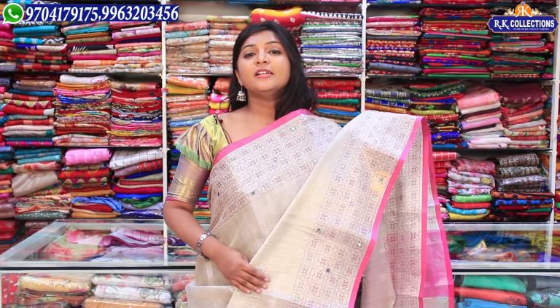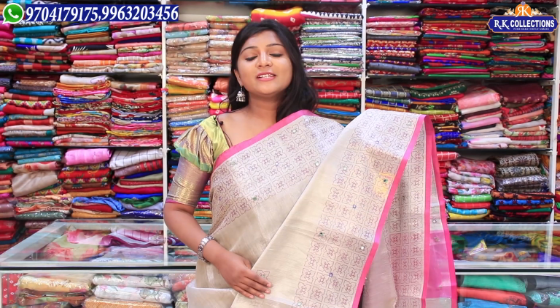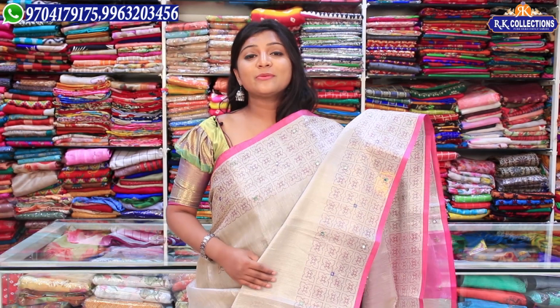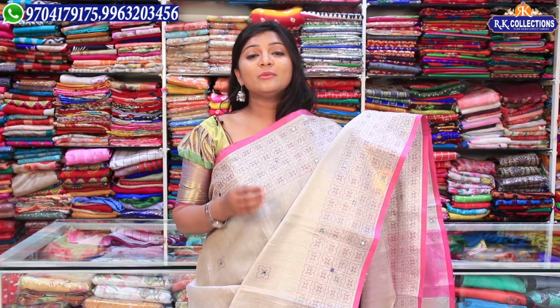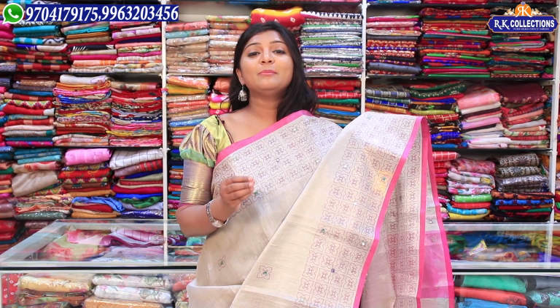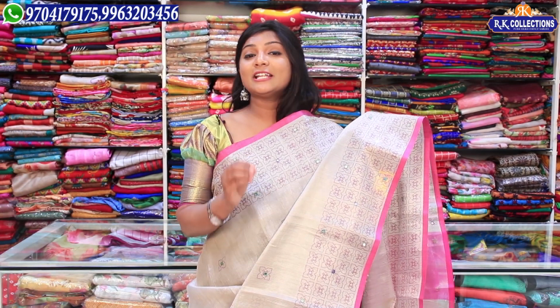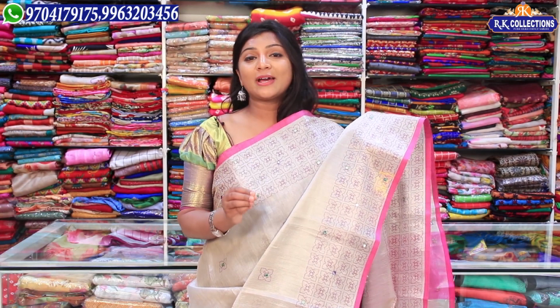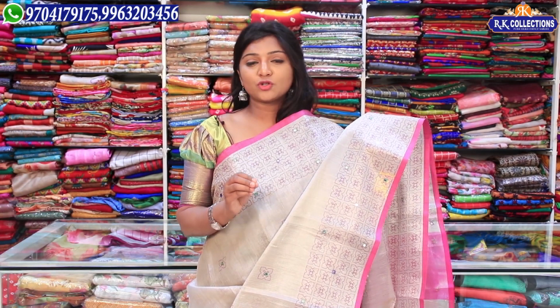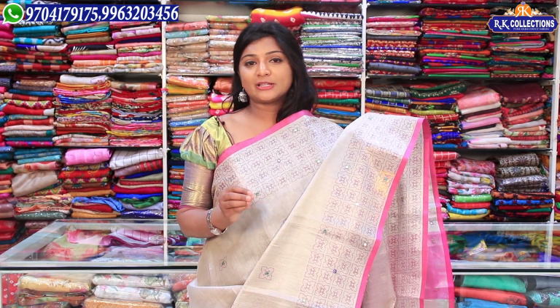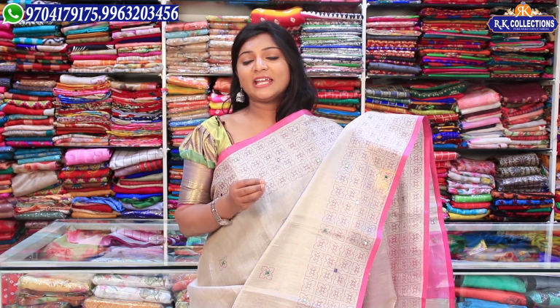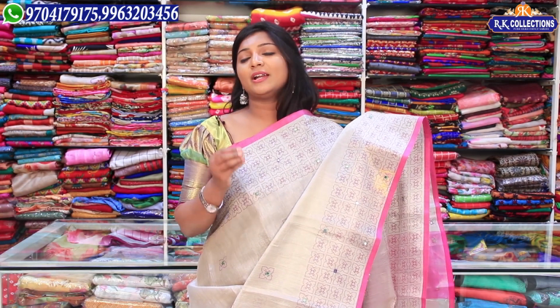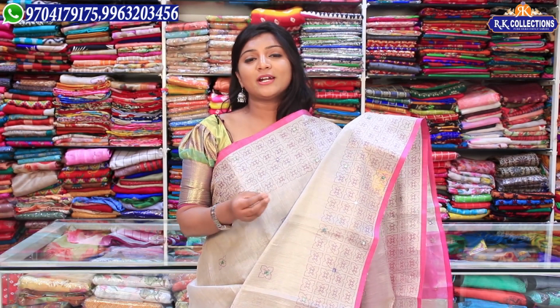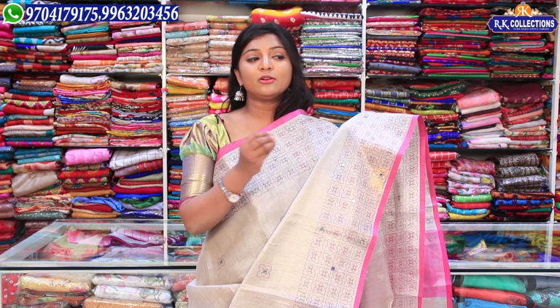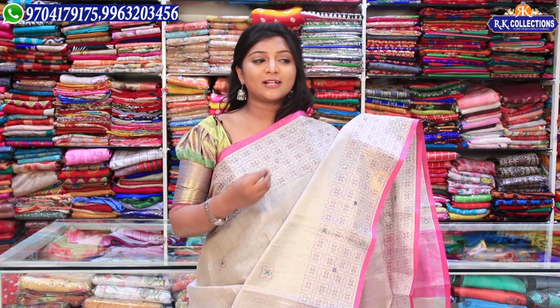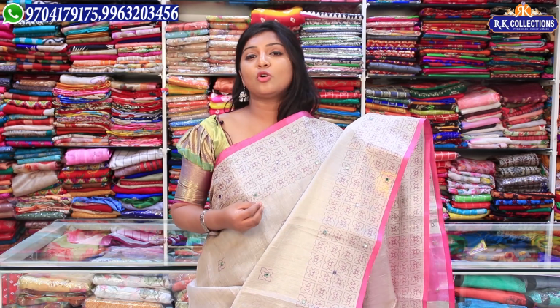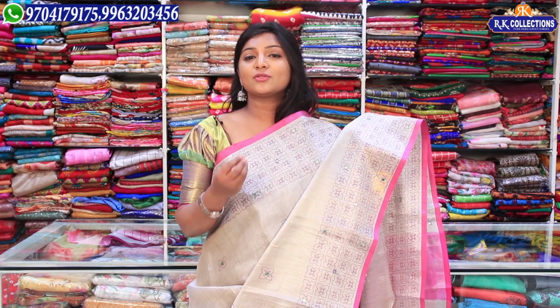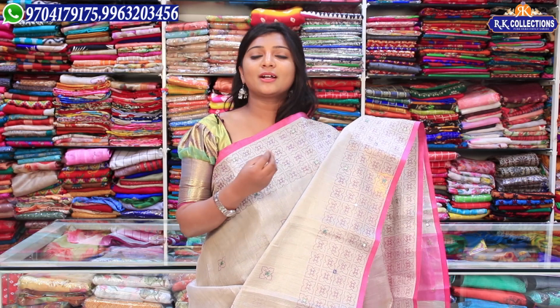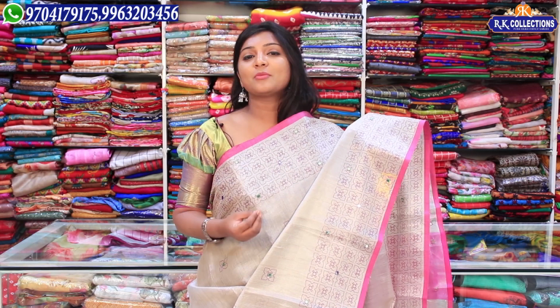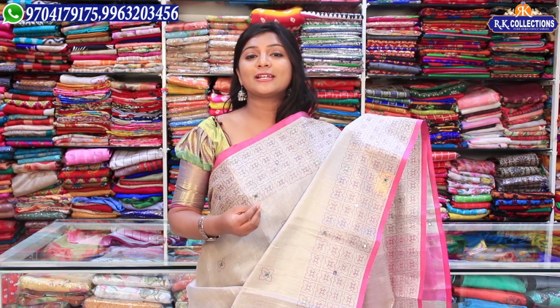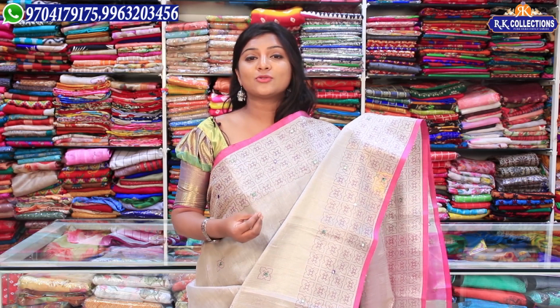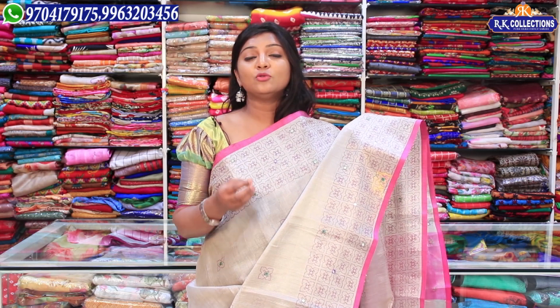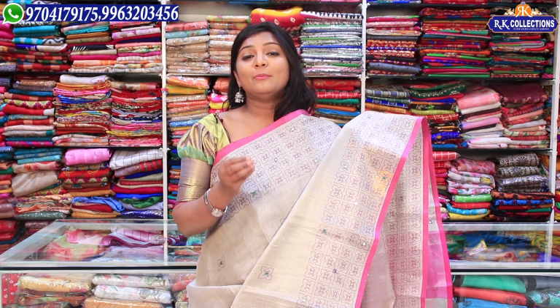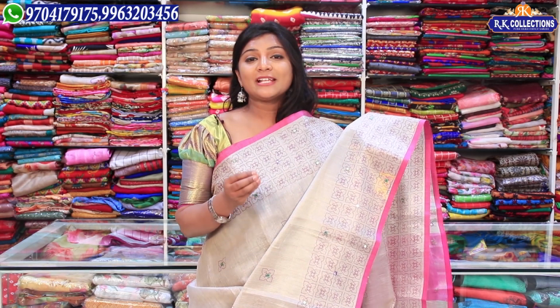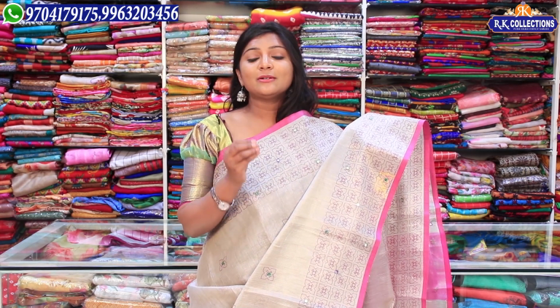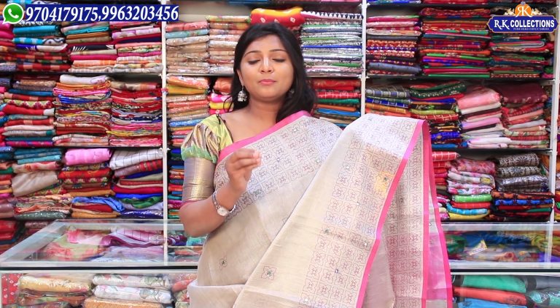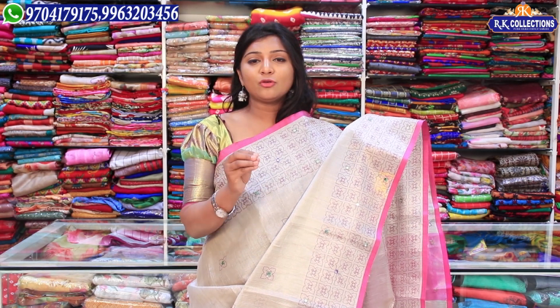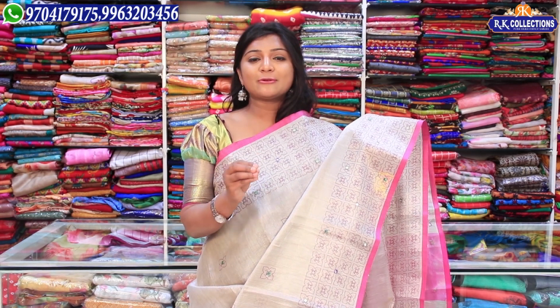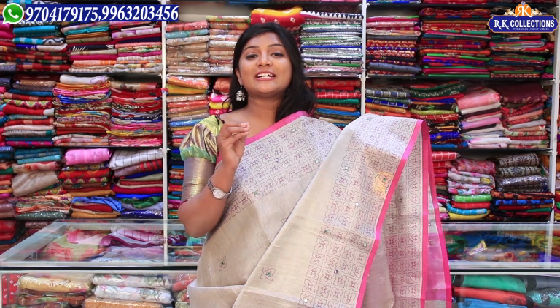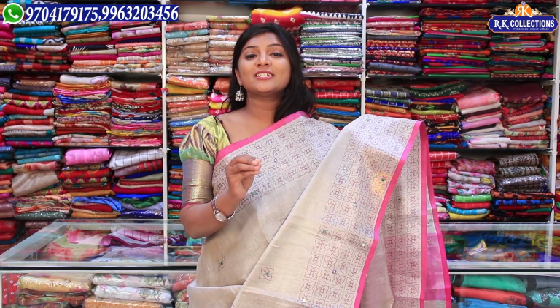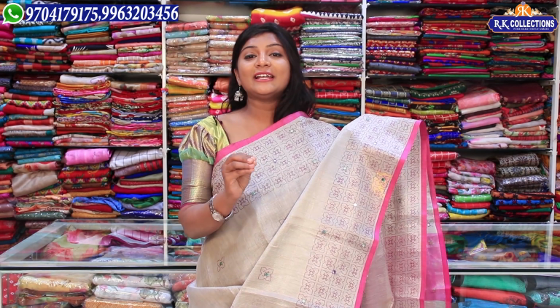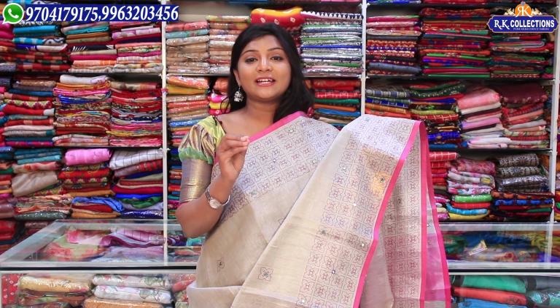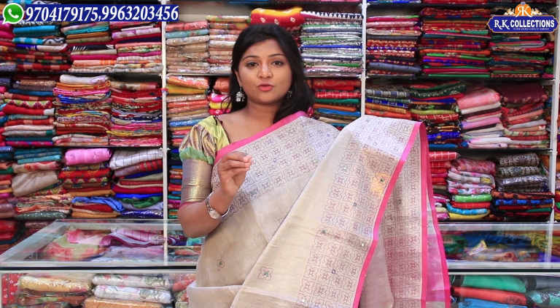In this episode, we have a lot of tissue varieties and a lot of color combinations. For the price, we have a wholesale price of just 990 rupees.